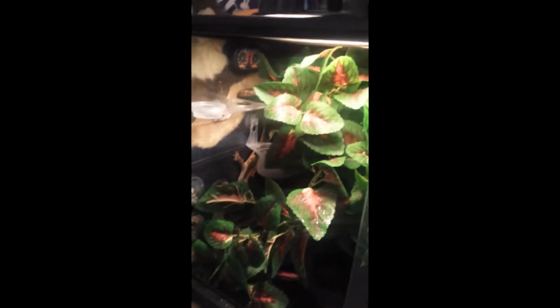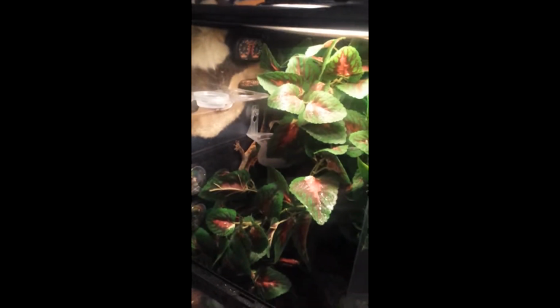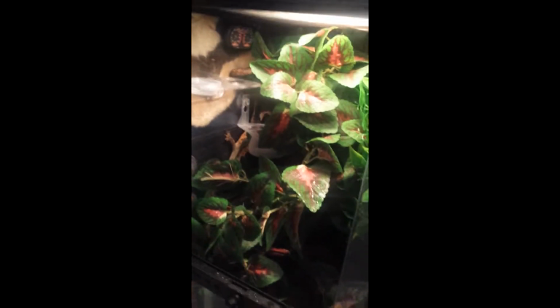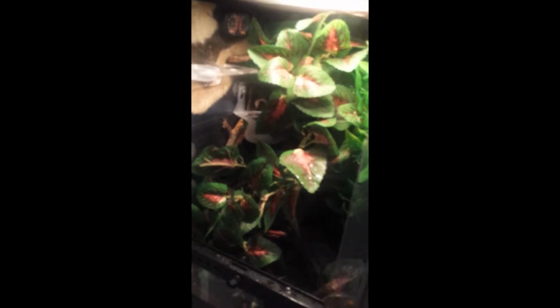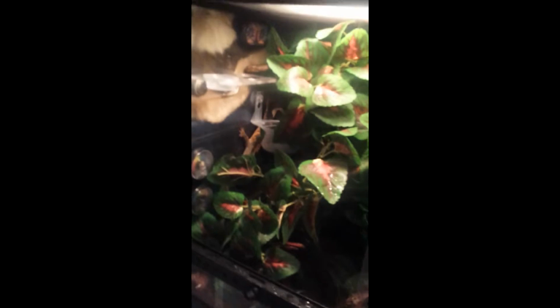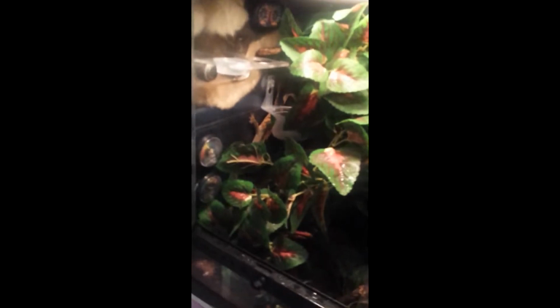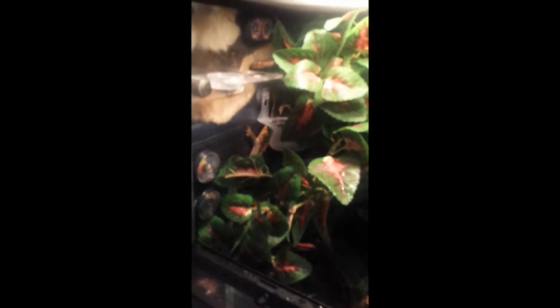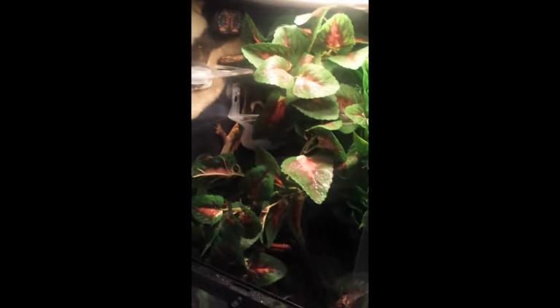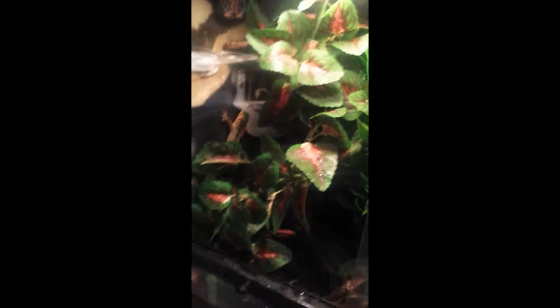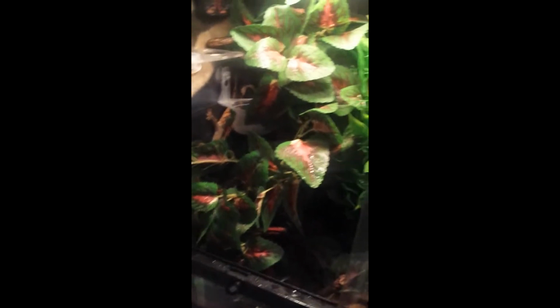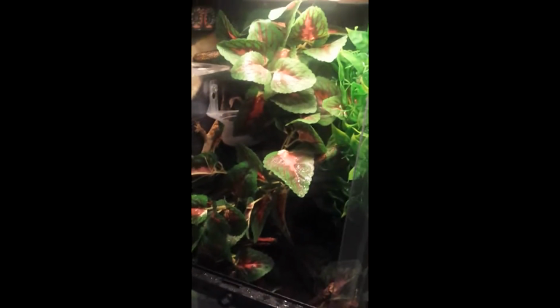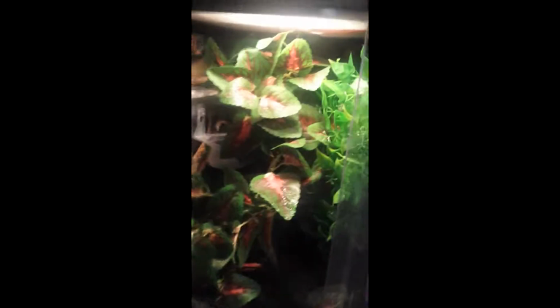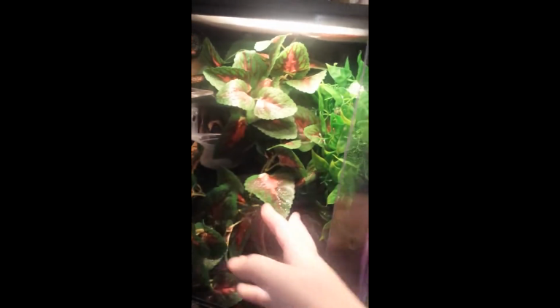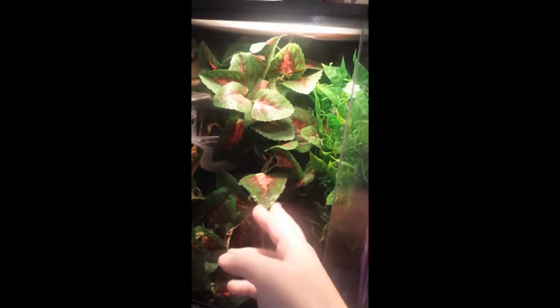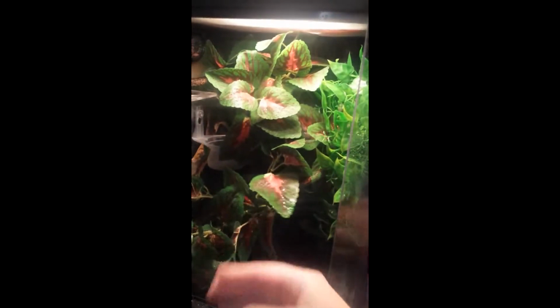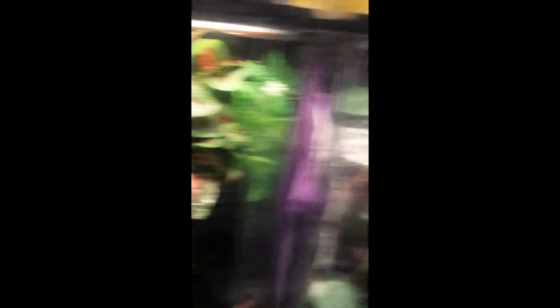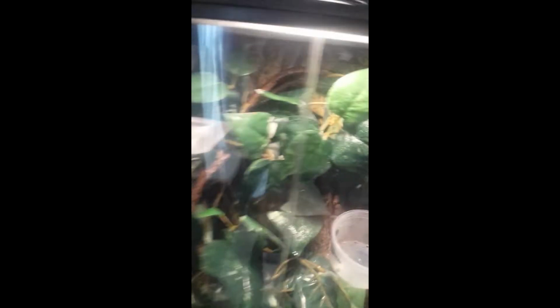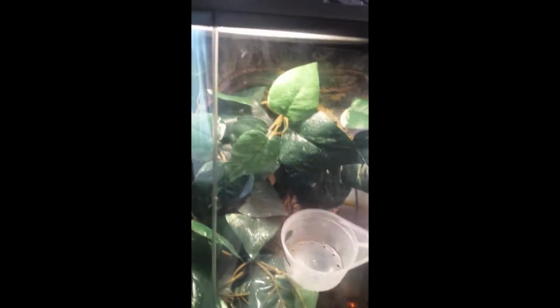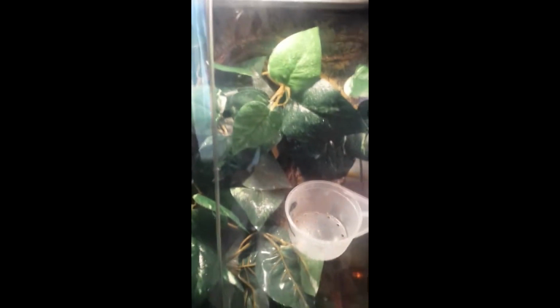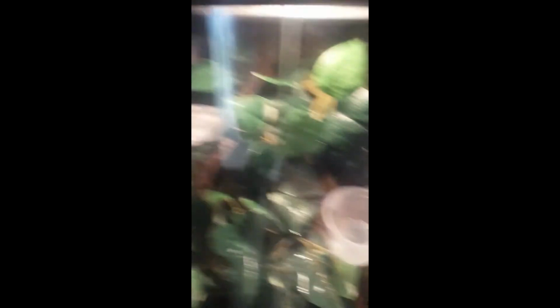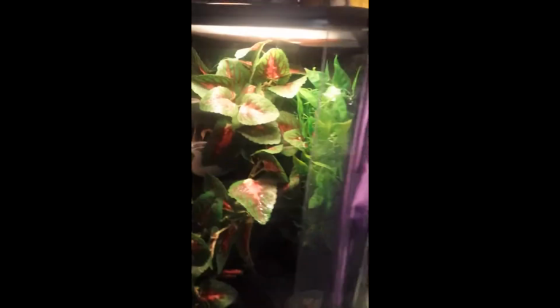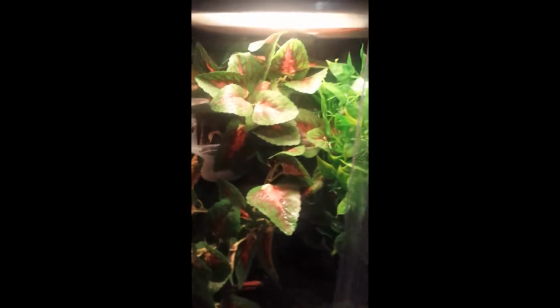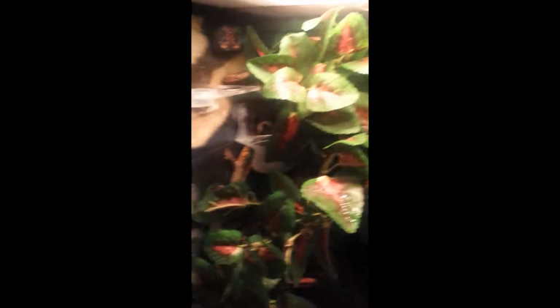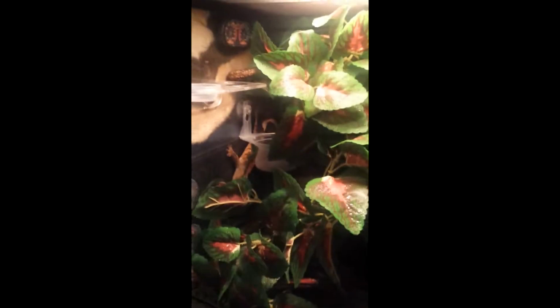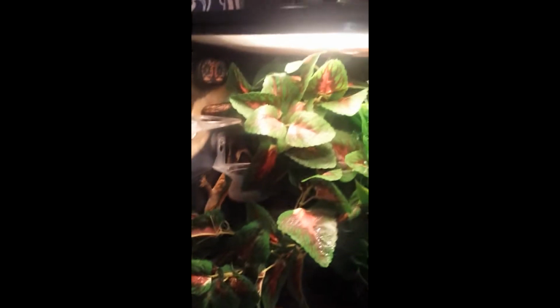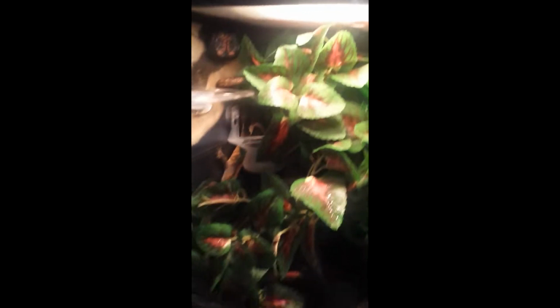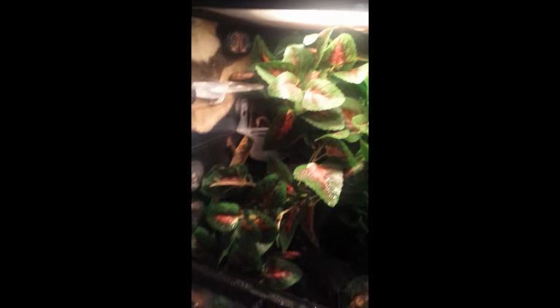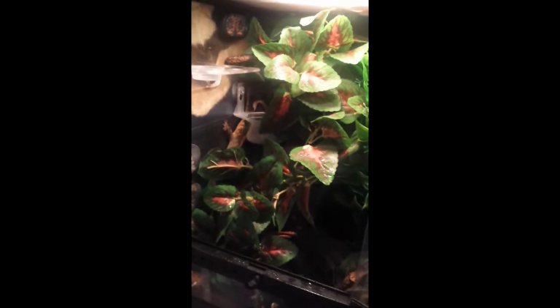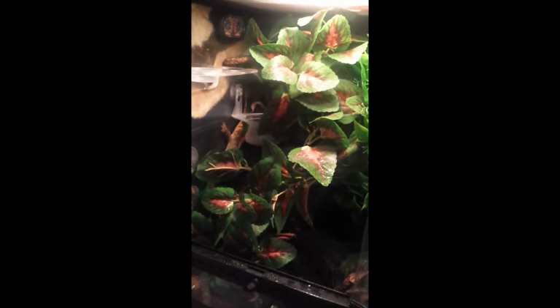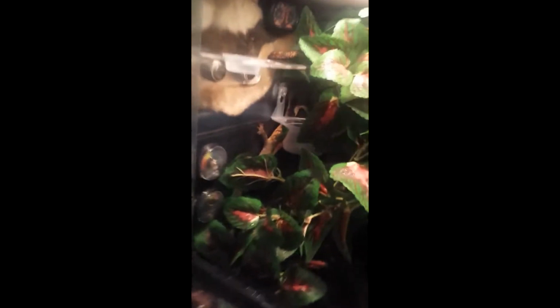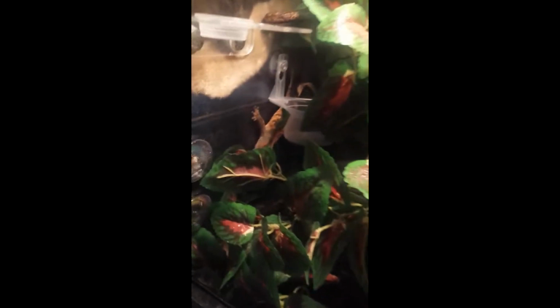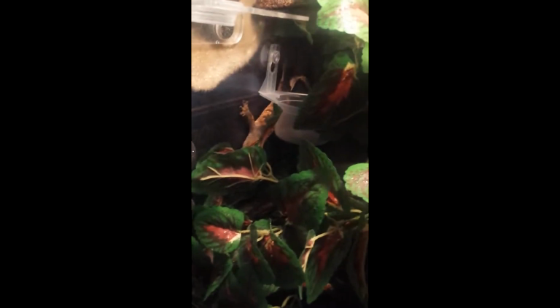This is Ember's new tank design, and as you can see she's got some artificial plants, a lot like Blaze does, except hers are a different kind. She's over there sleeping.